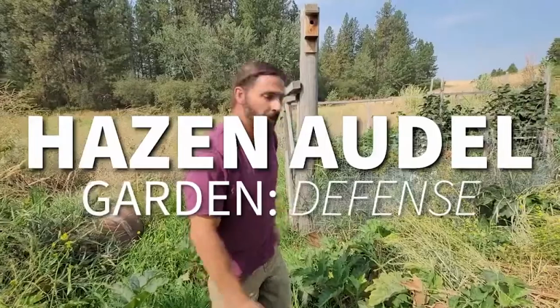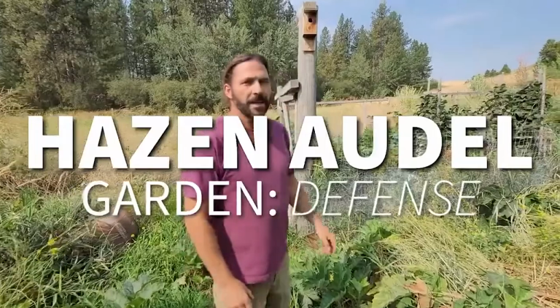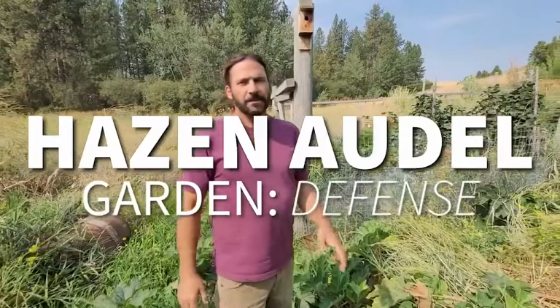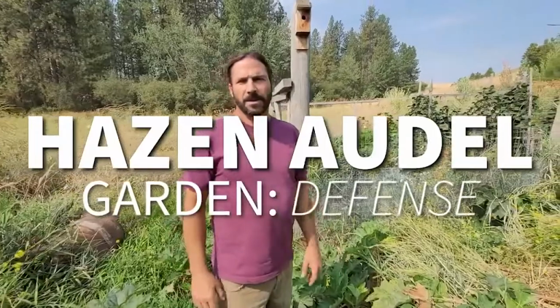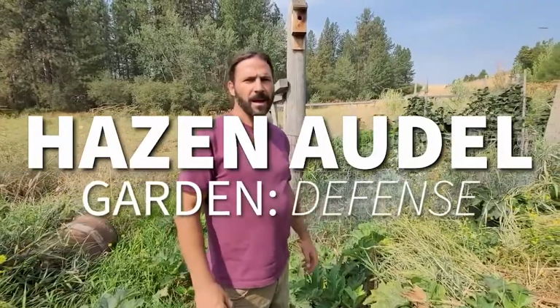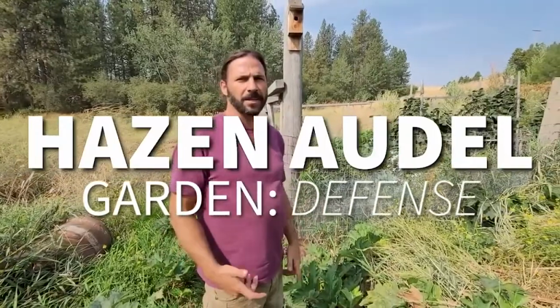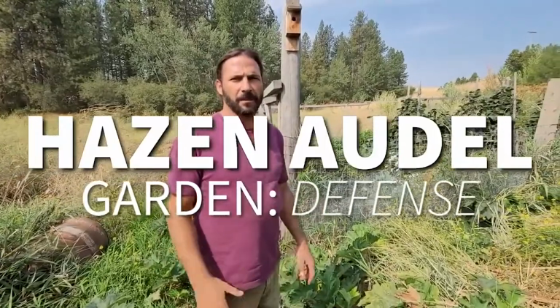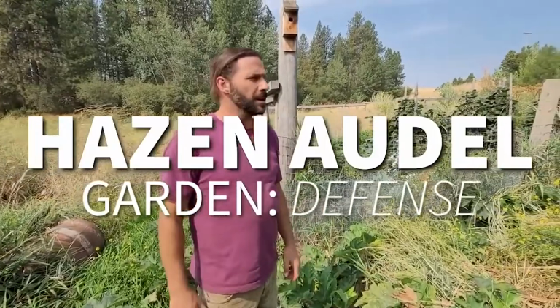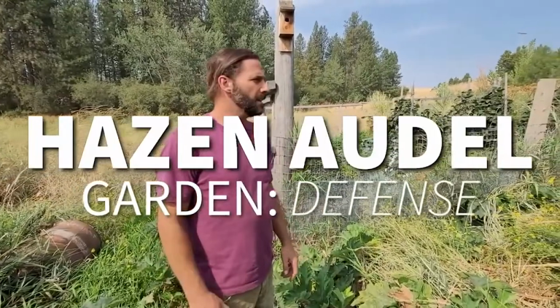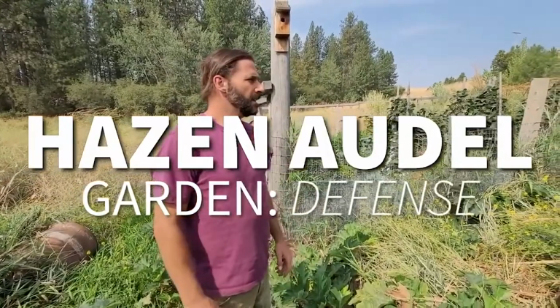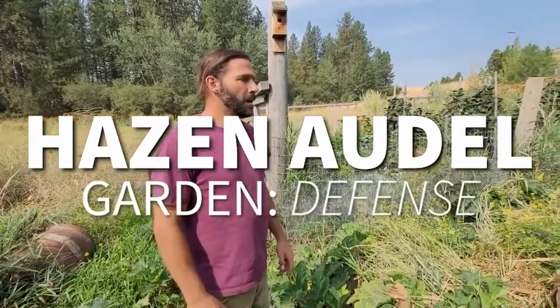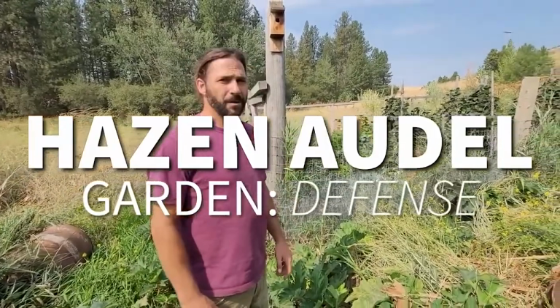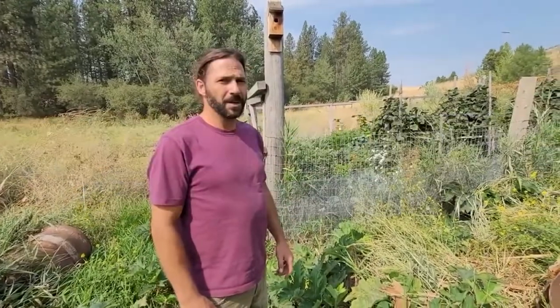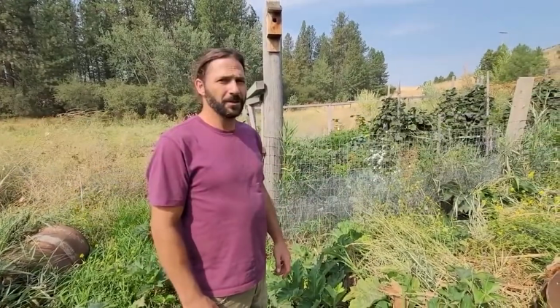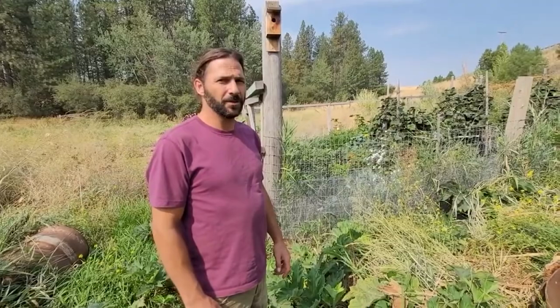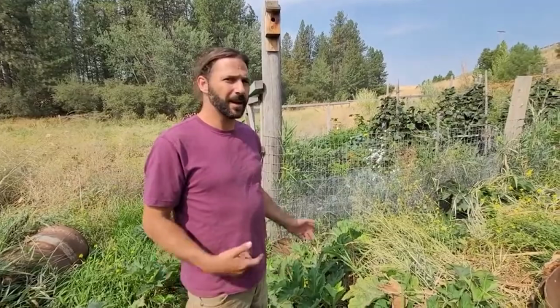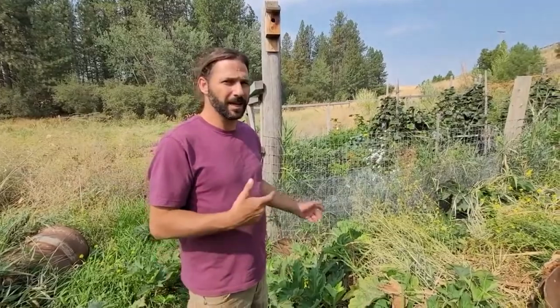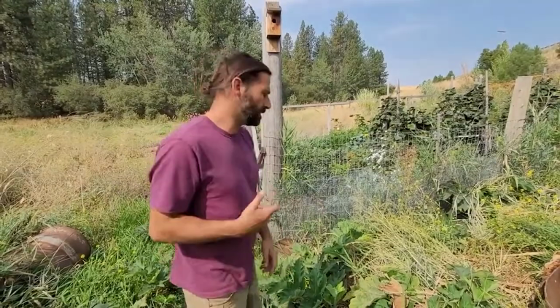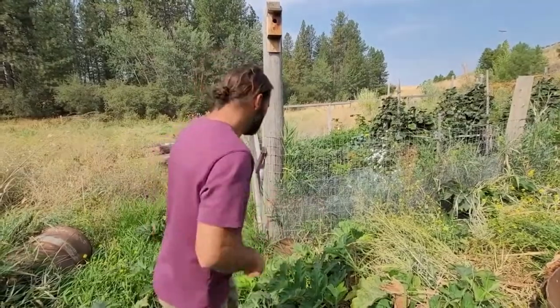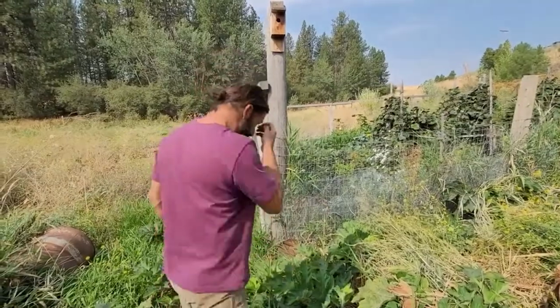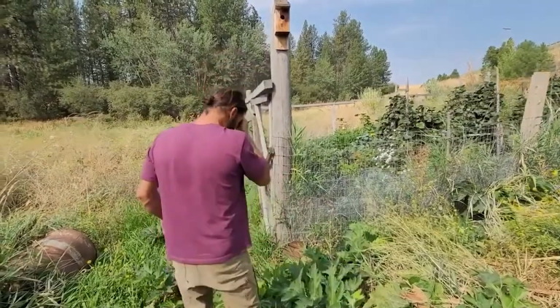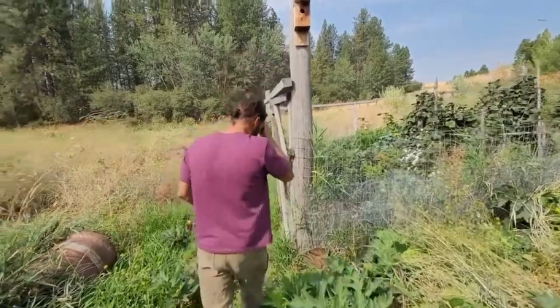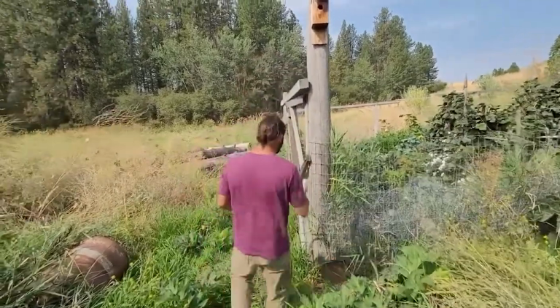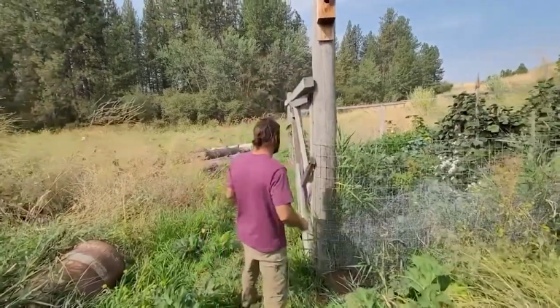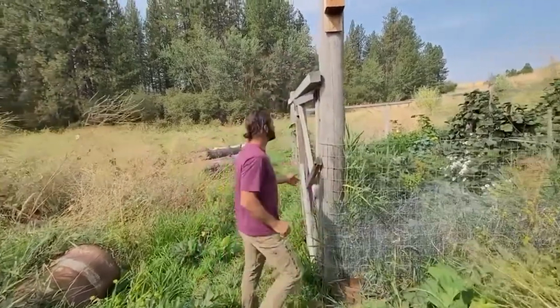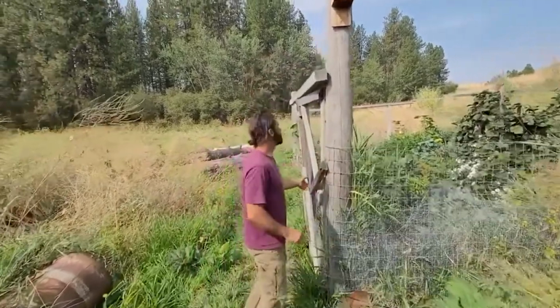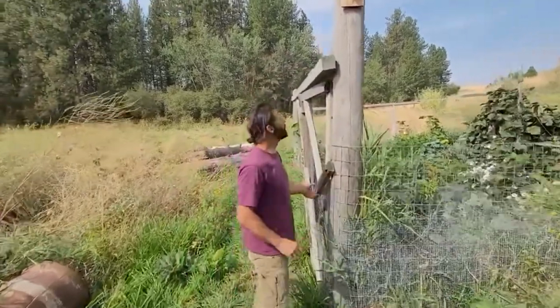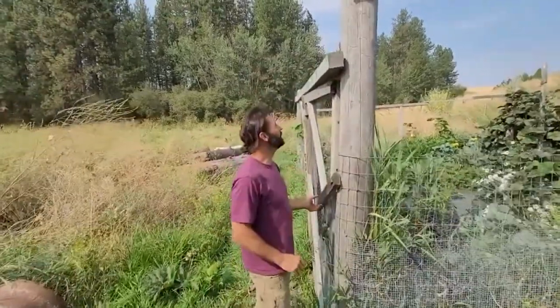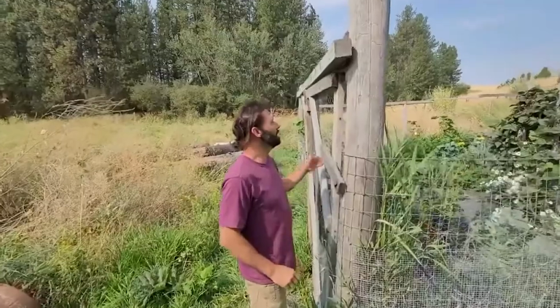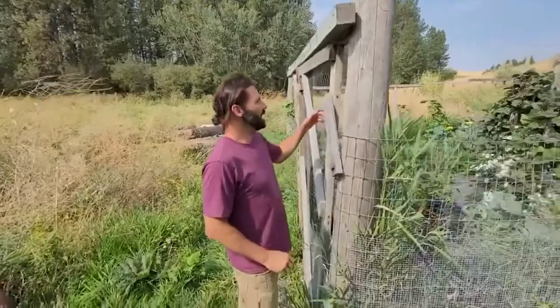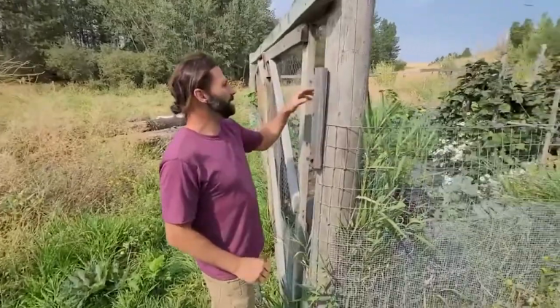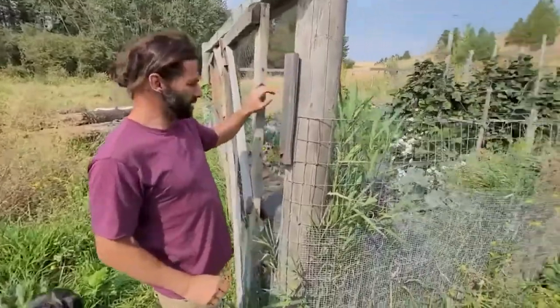In this episode I wanted to talk about my approach to my garden here. Enter the door and we enter the garden.